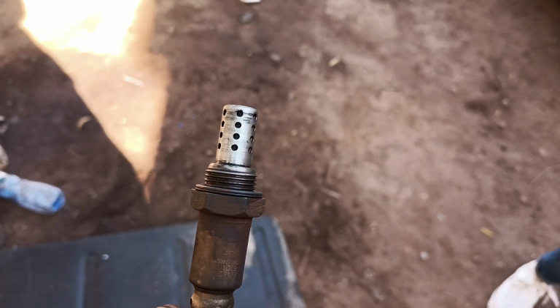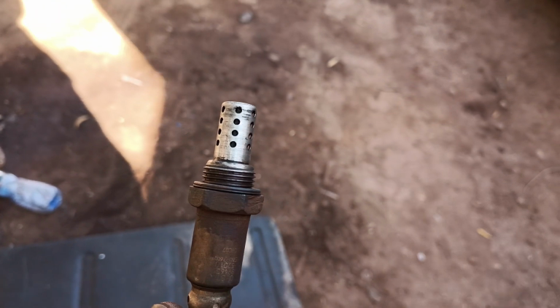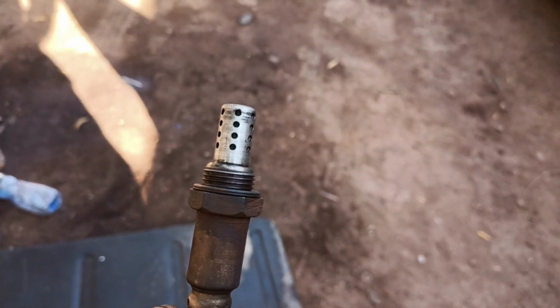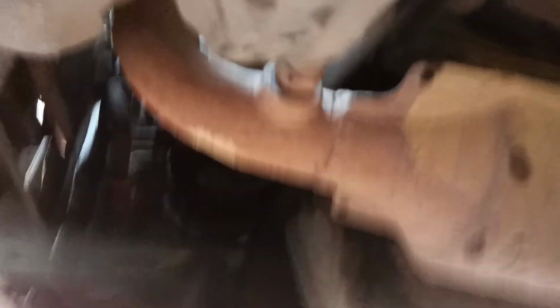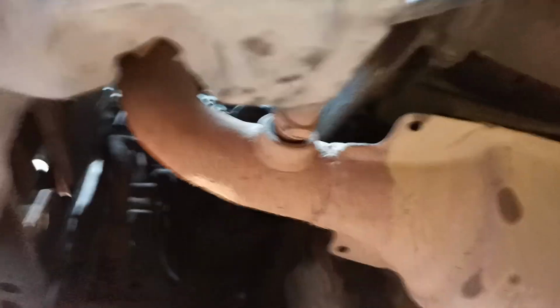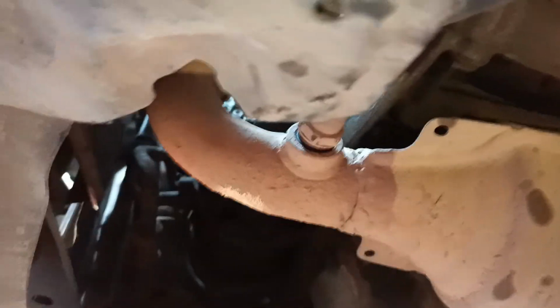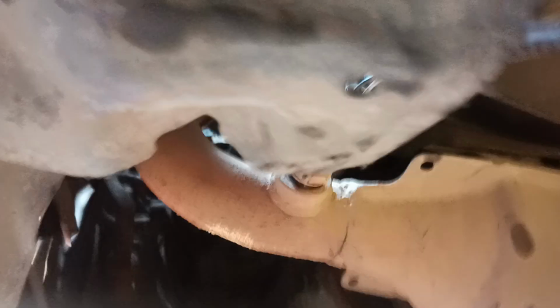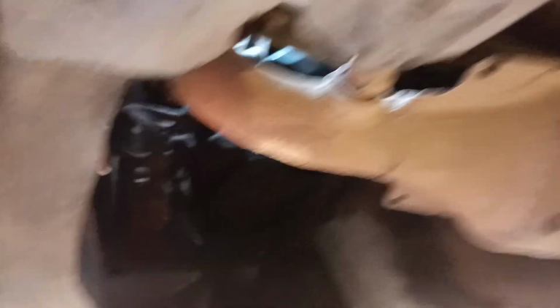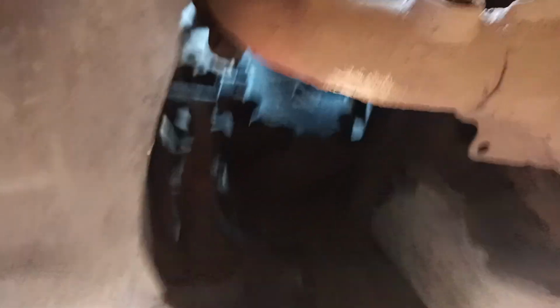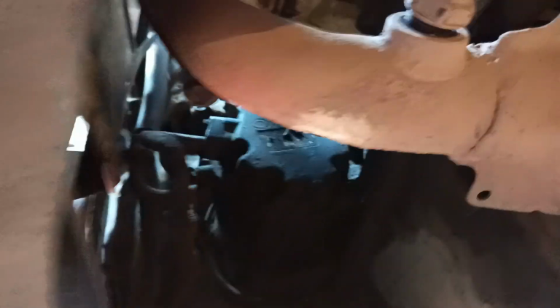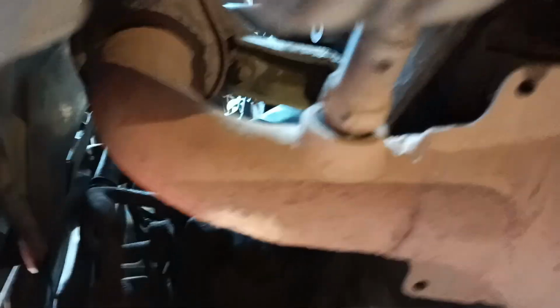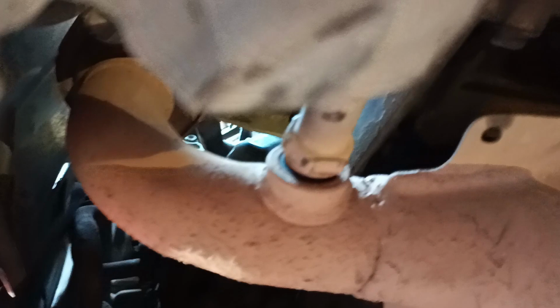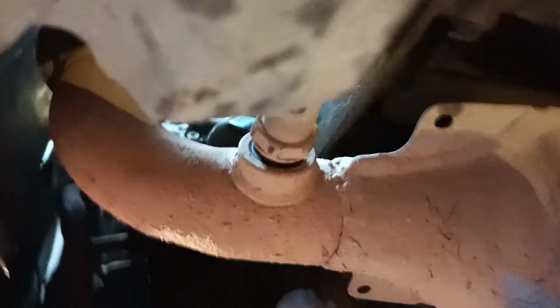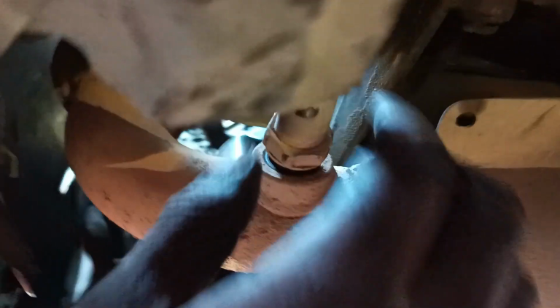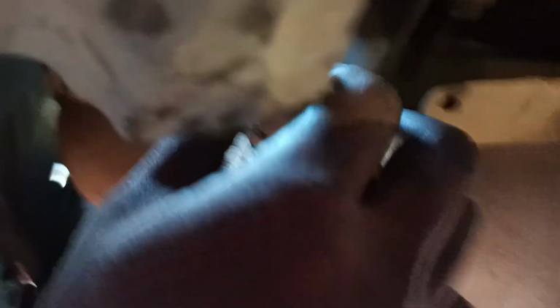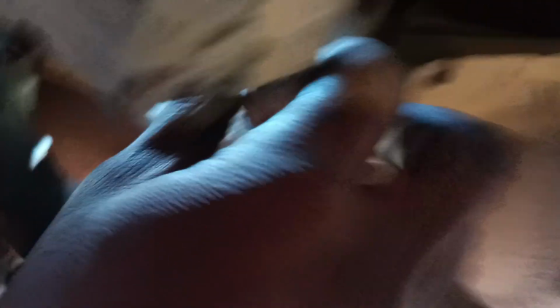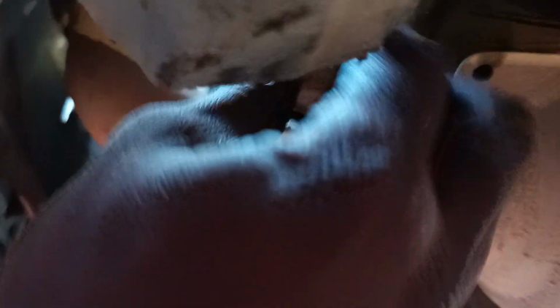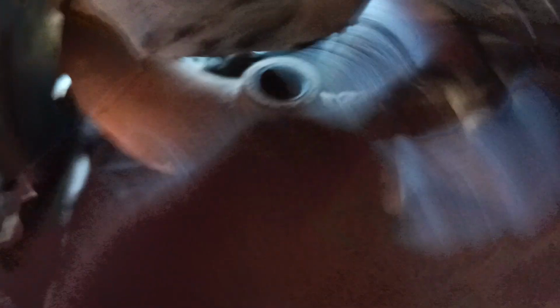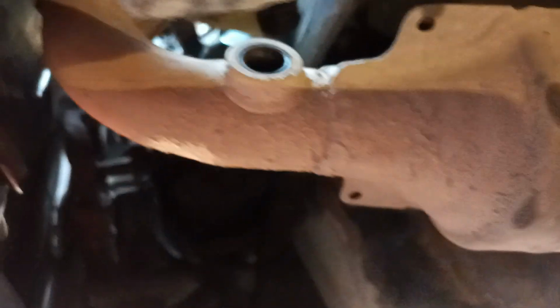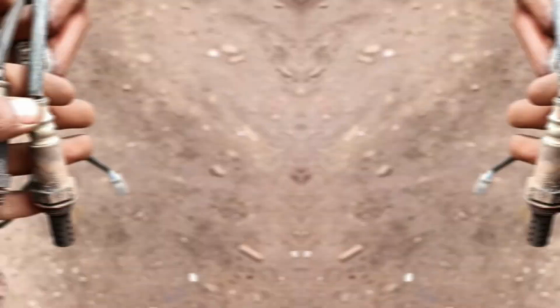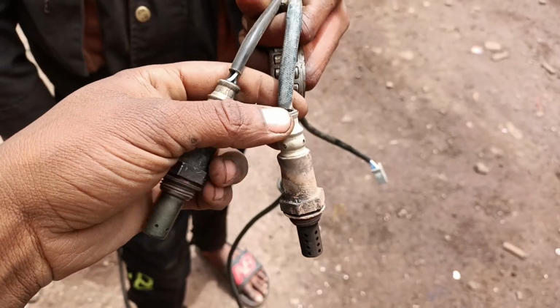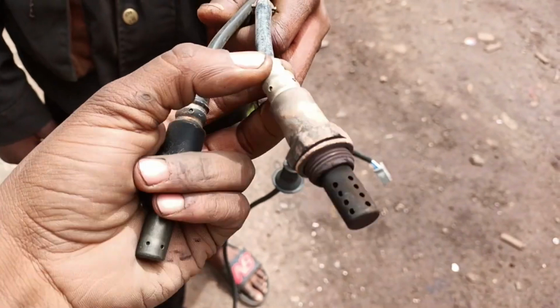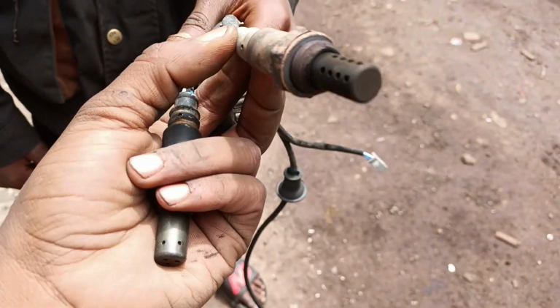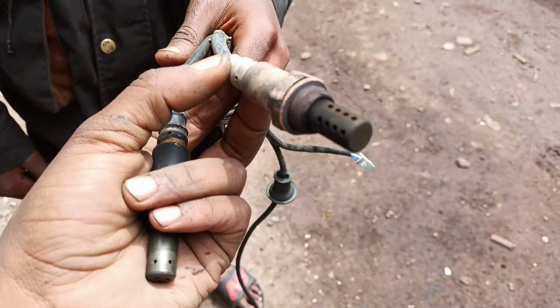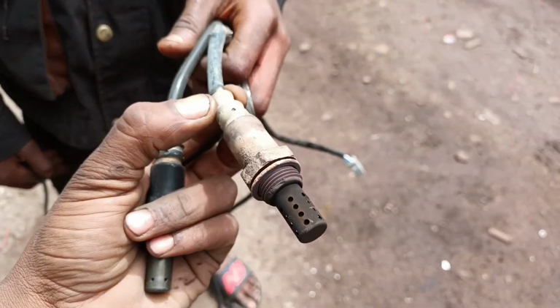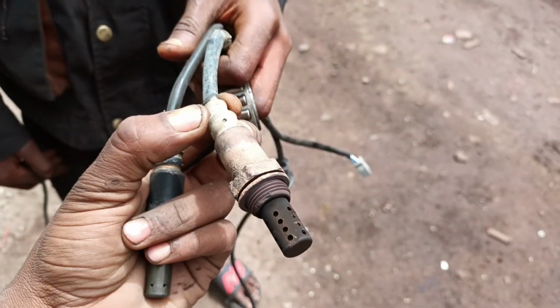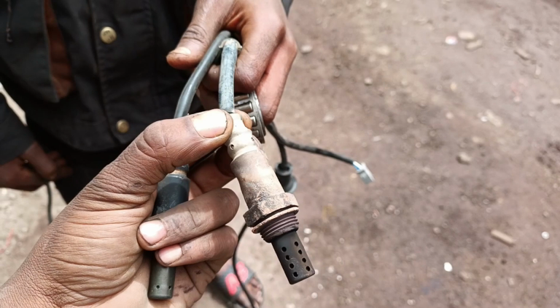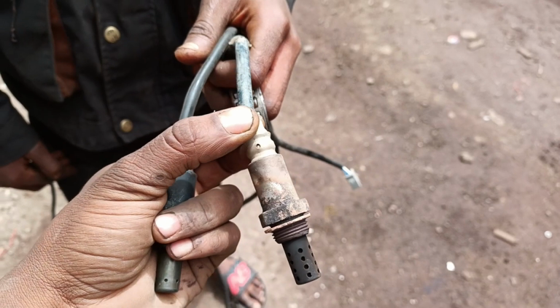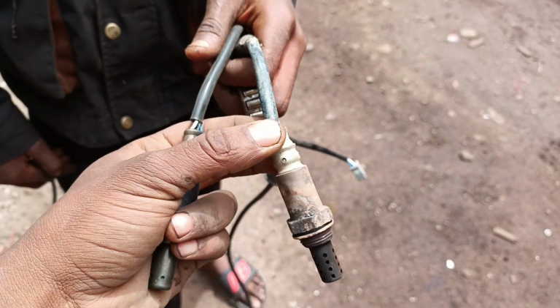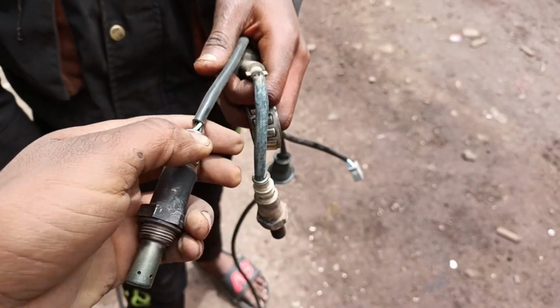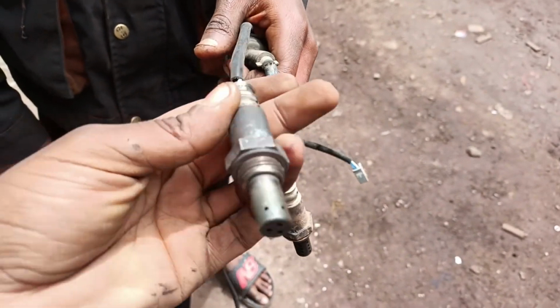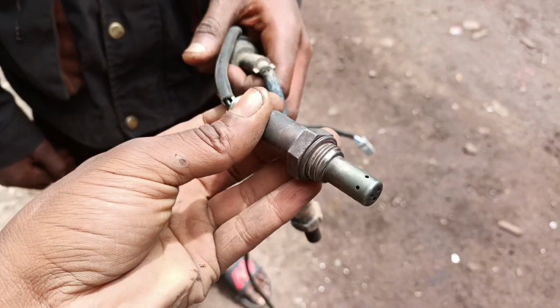Replacing an O2 sensor is usually a quick job. Most cars have 1 to 4 sensors, and they should be checked every 60,000 to 100,000 kilometers, depending on your vehicle.